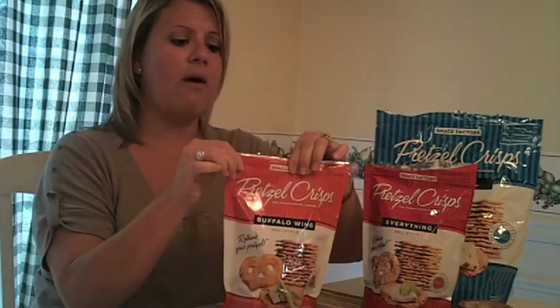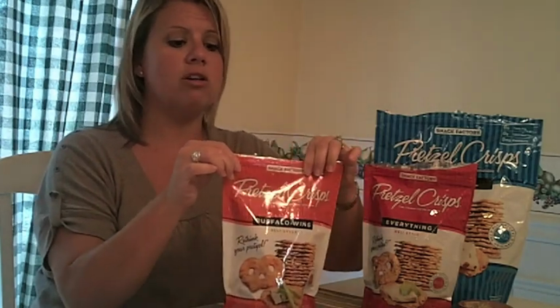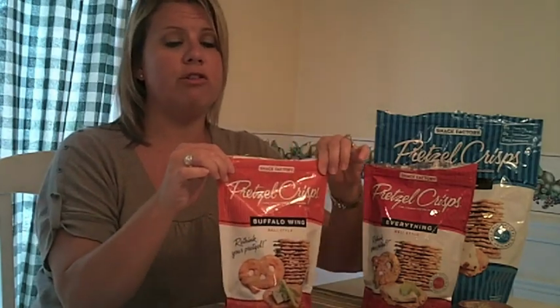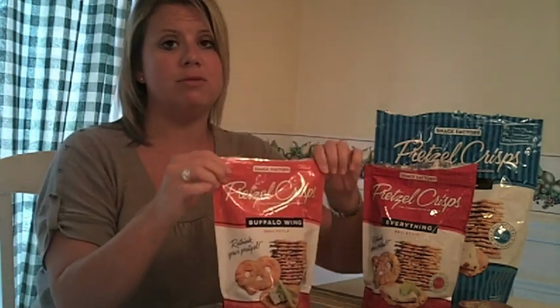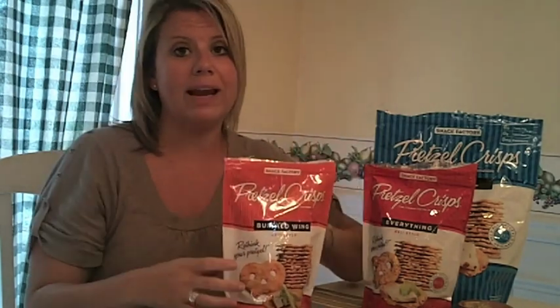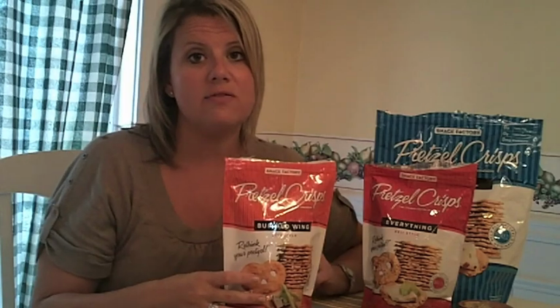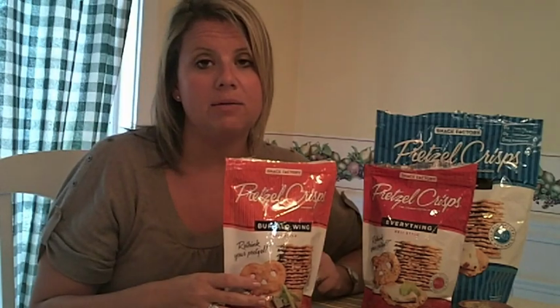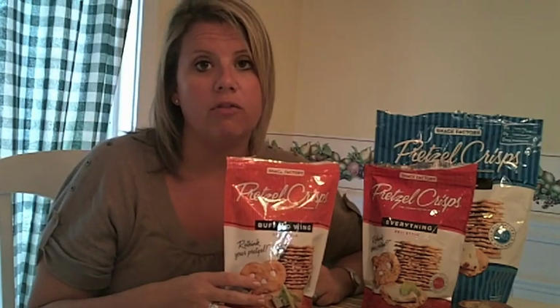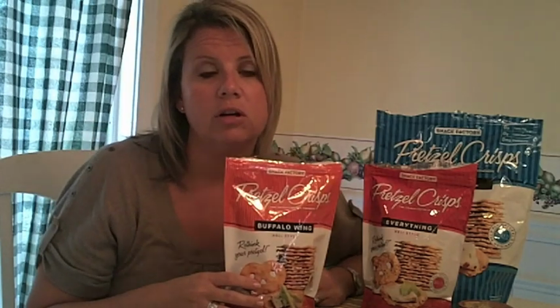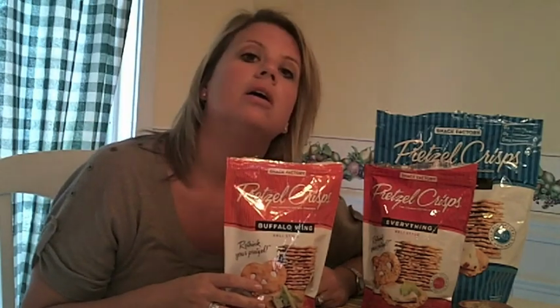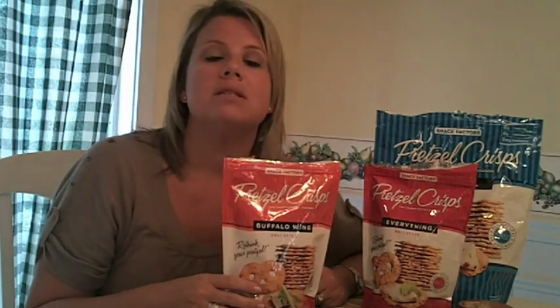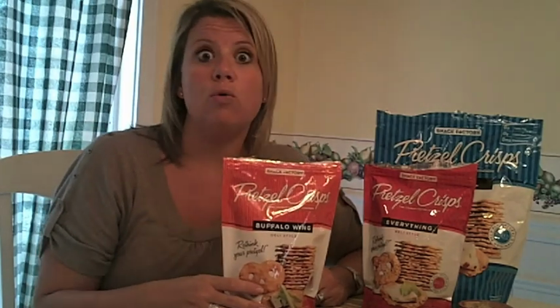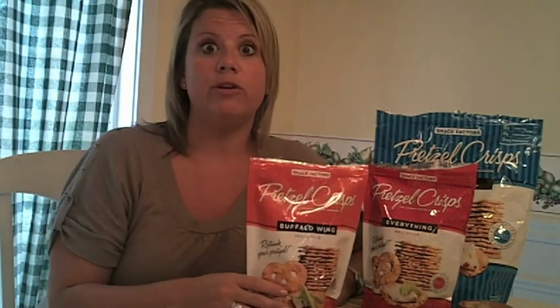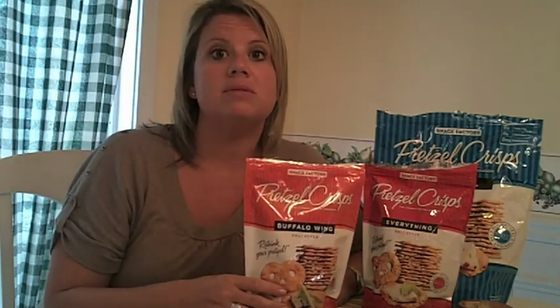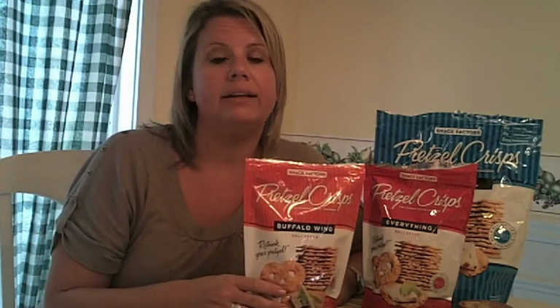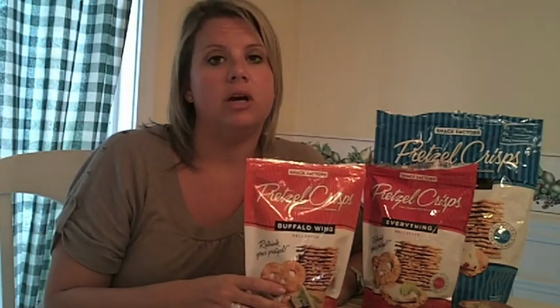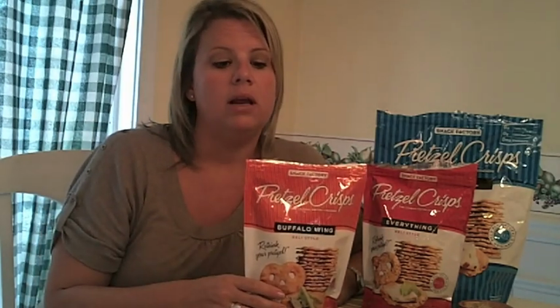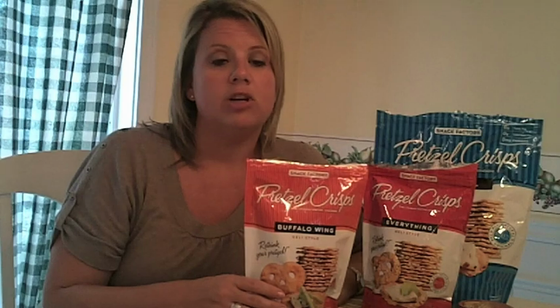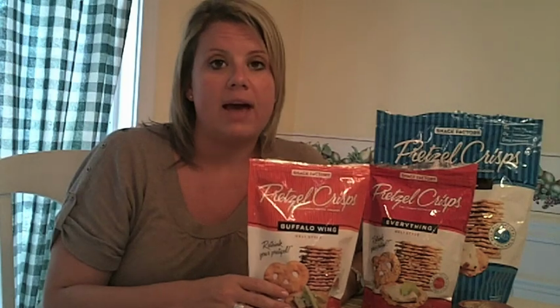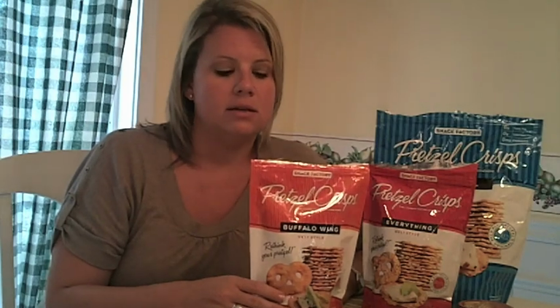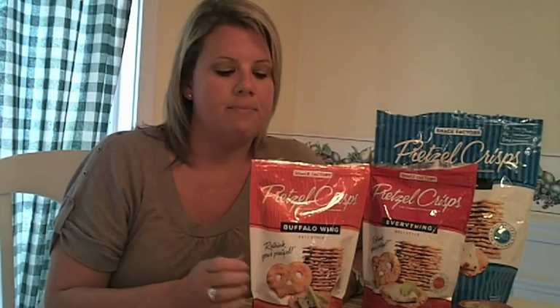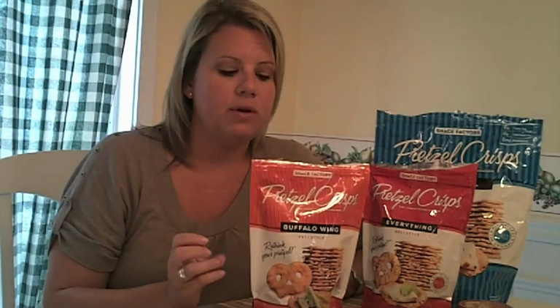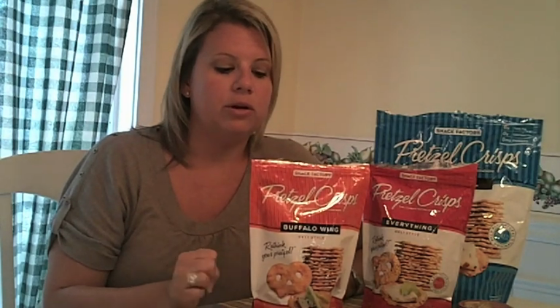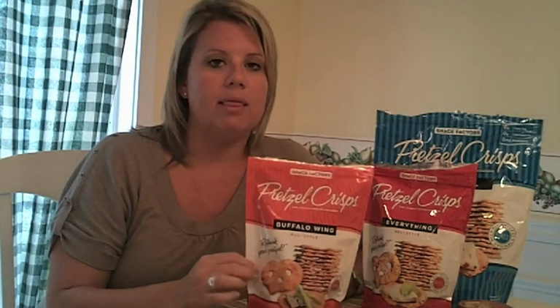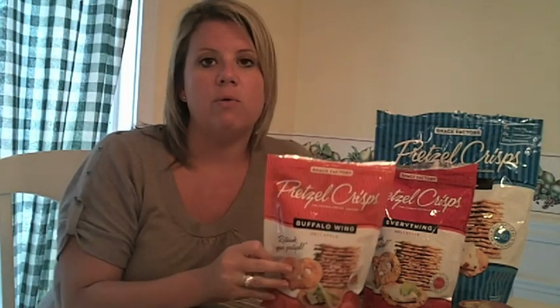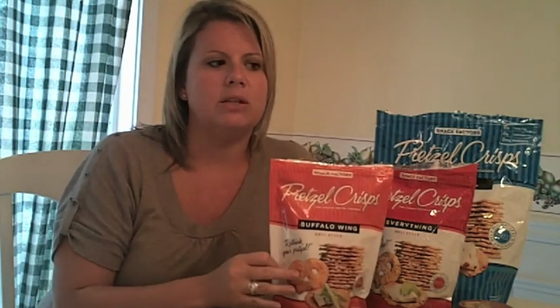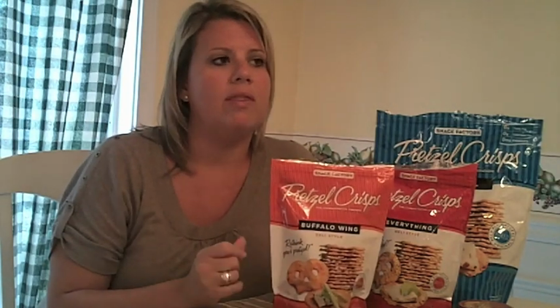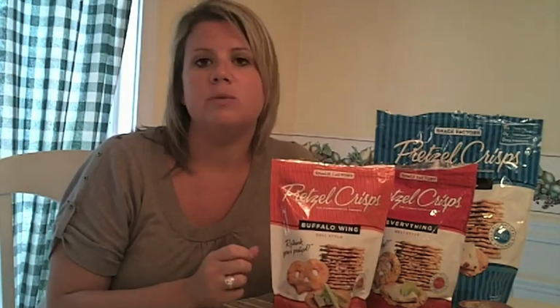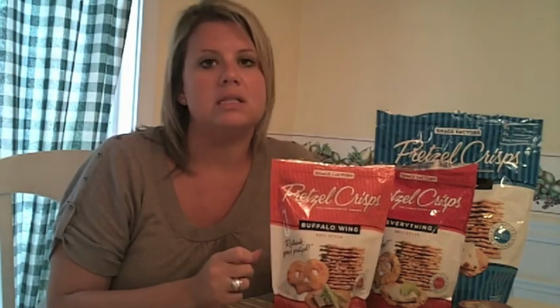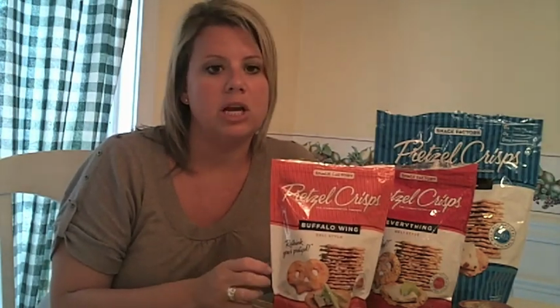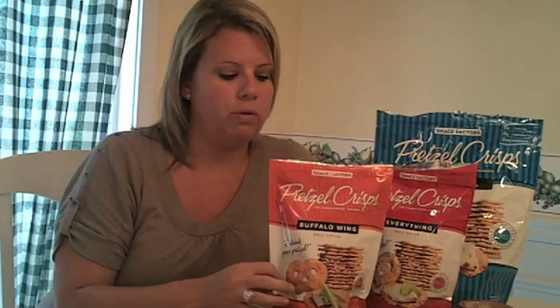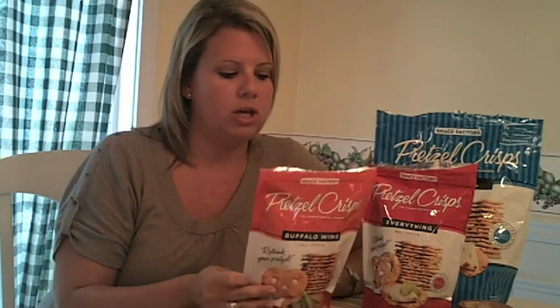Now, there are zero grams of trans fat — be careful. I was like, ooh, zero grams fat. No, not quite. Trans fat. They do have a little bit of fat; the Buffalo Wing has a little more than the others, but it does not change the point value.